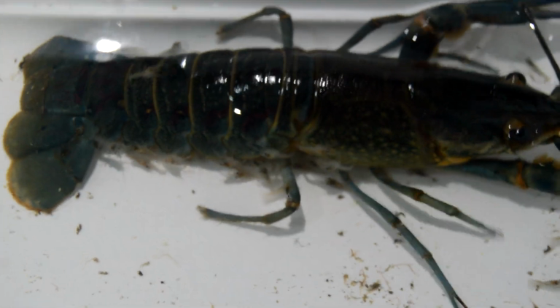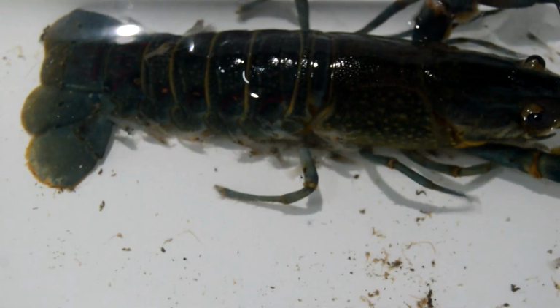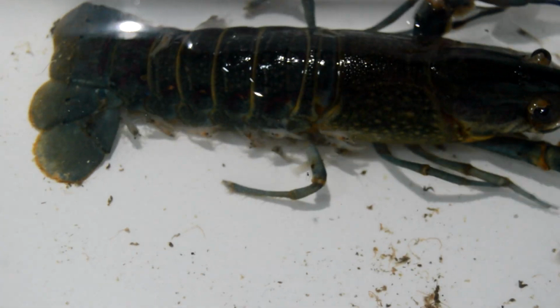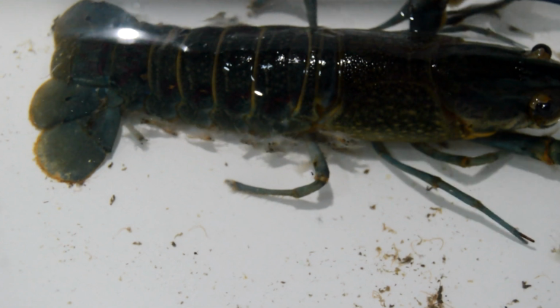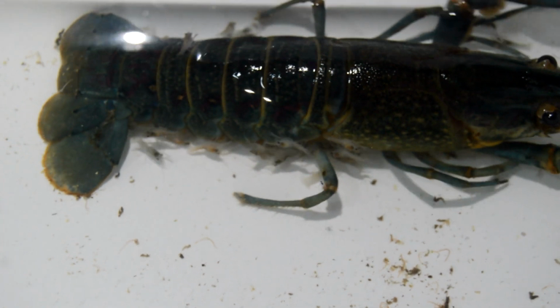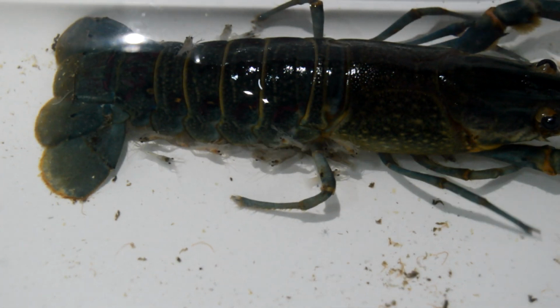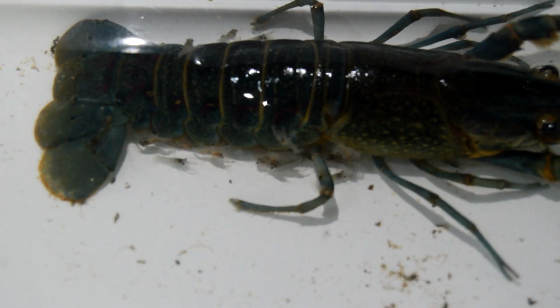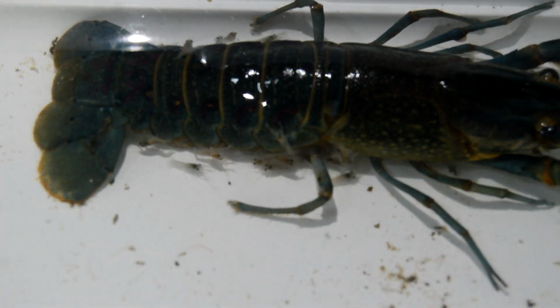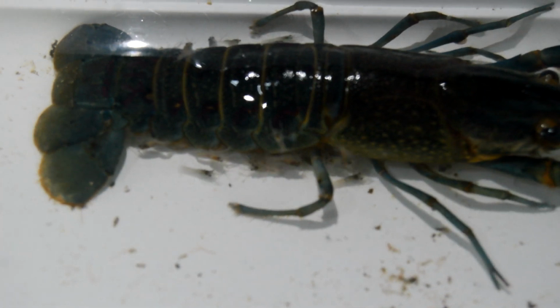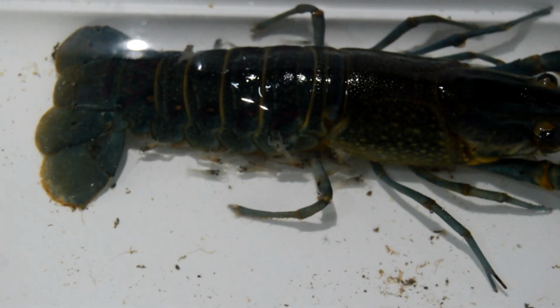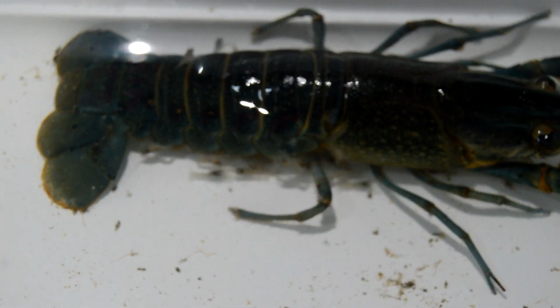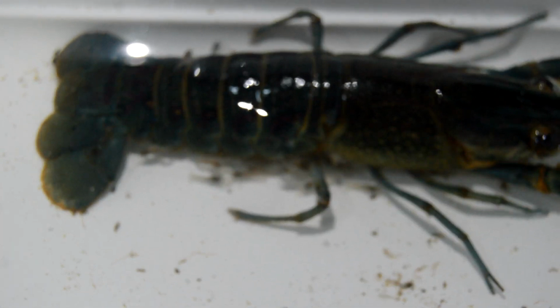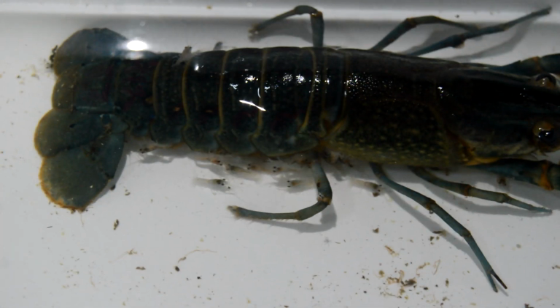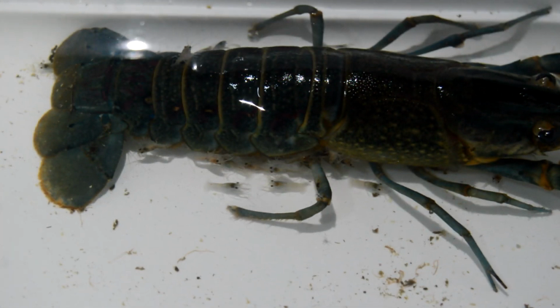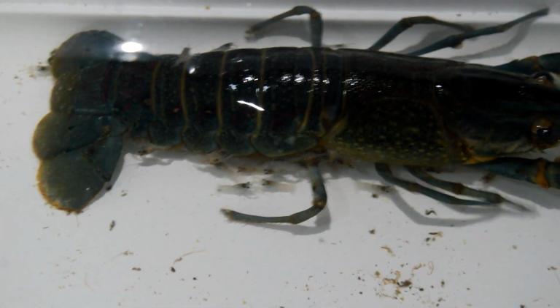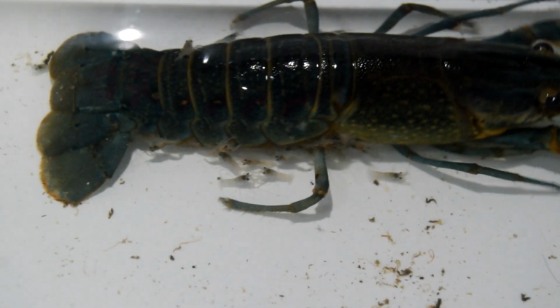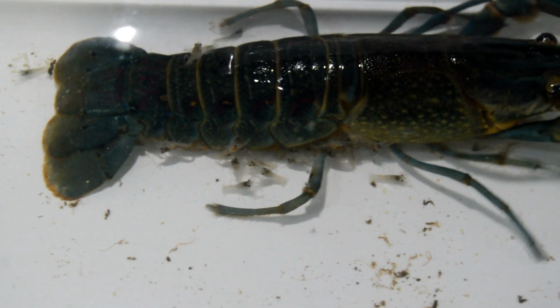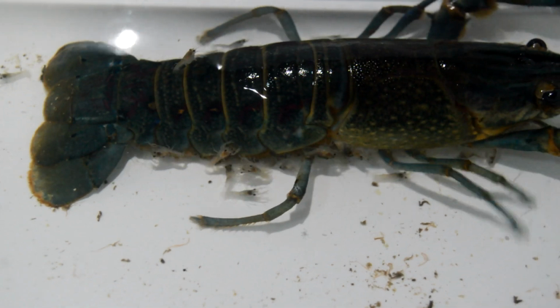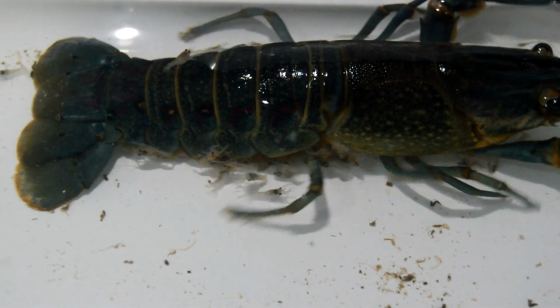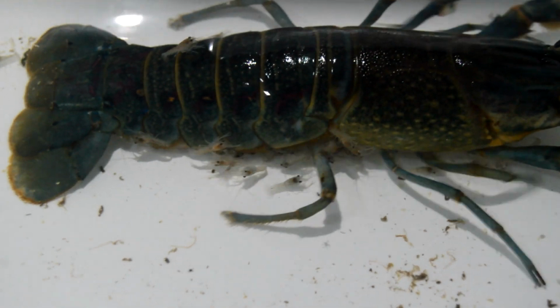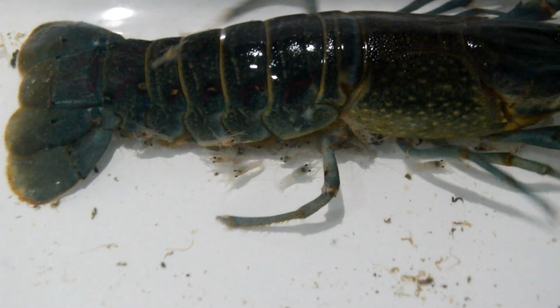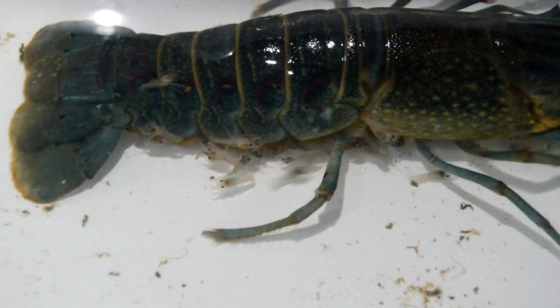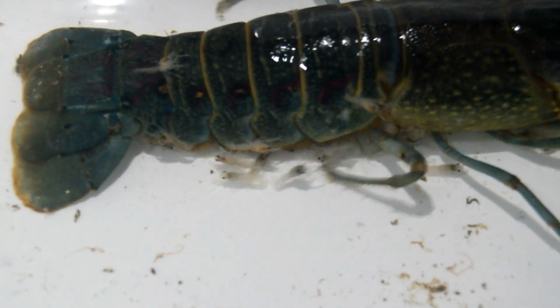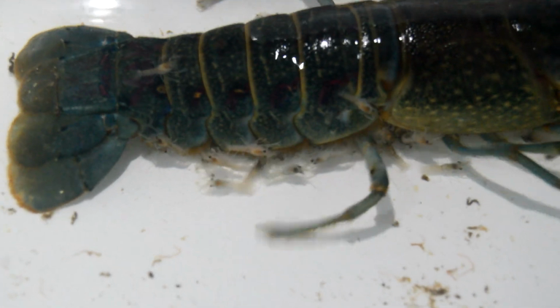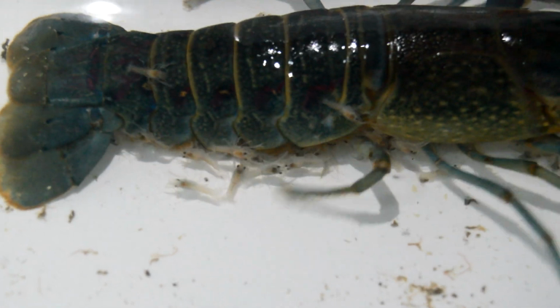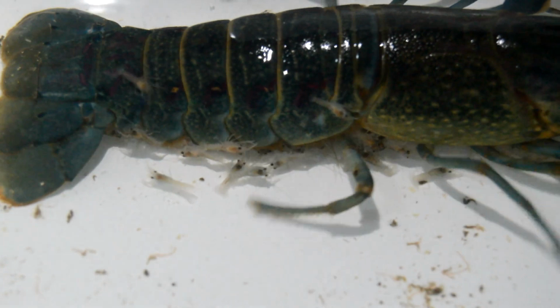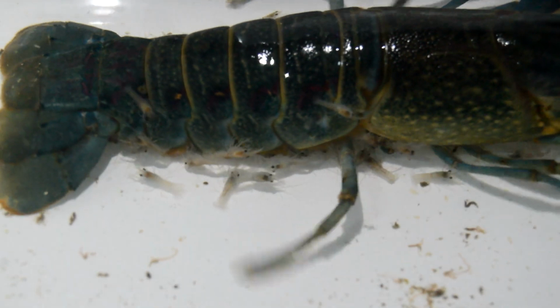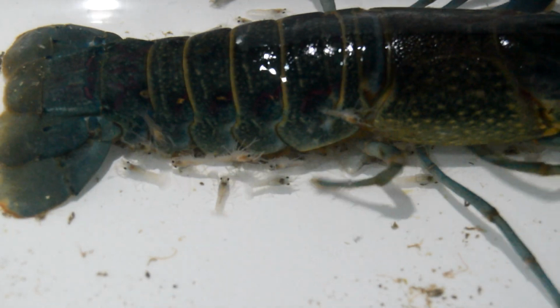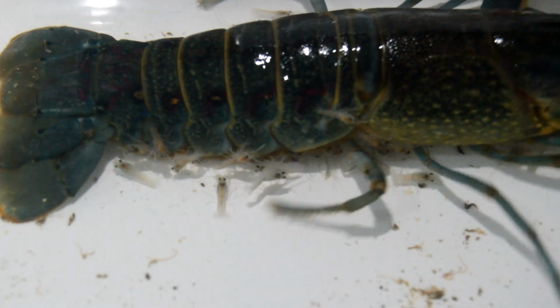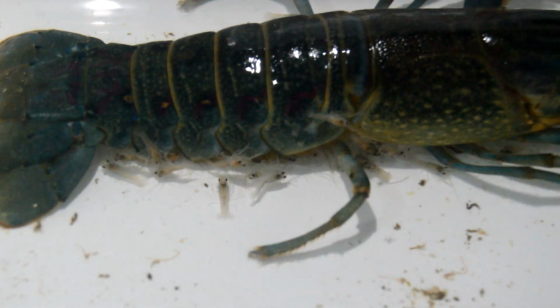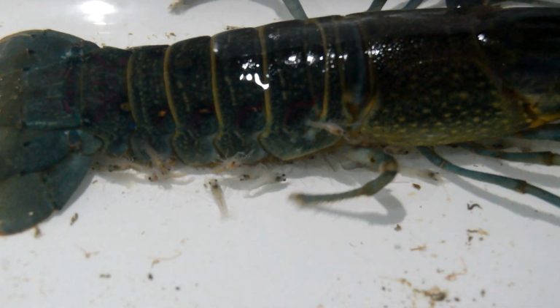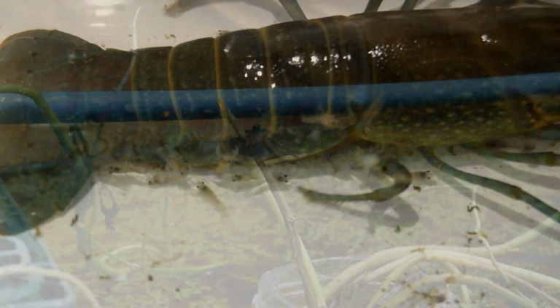However, they remain close to their mother, returning to the safety of her abdomen when threatened. Understanding this delicate stage is essential for anyone looking to breed and raise these captivating creatures.